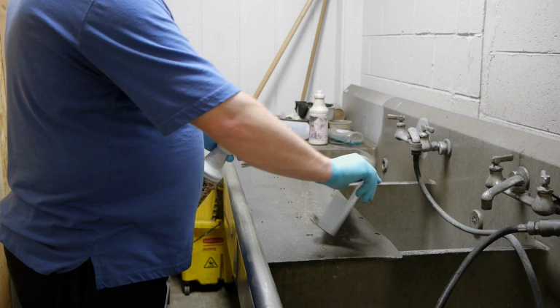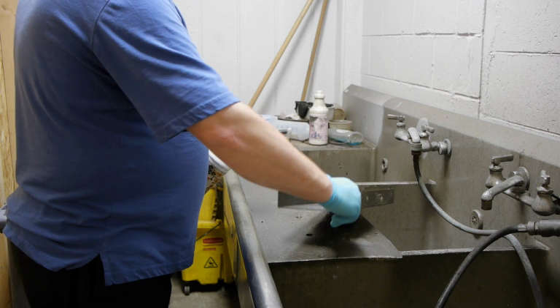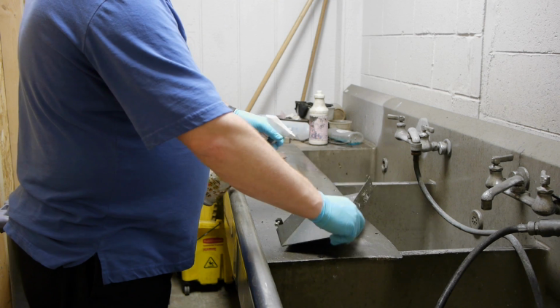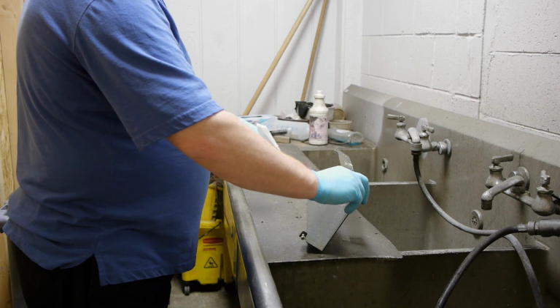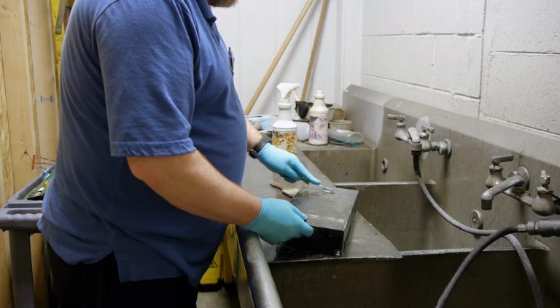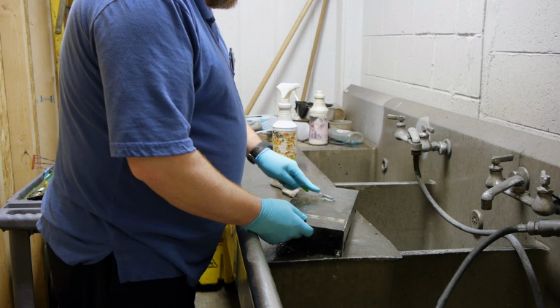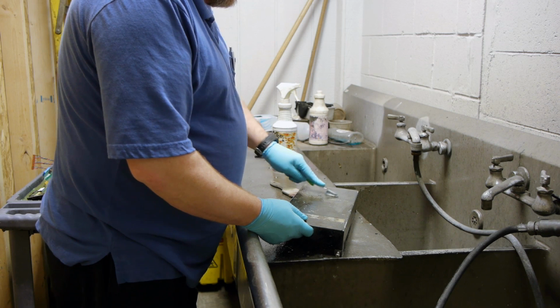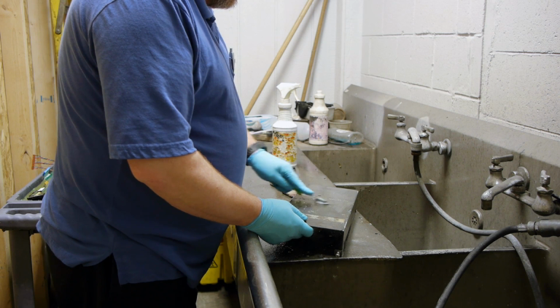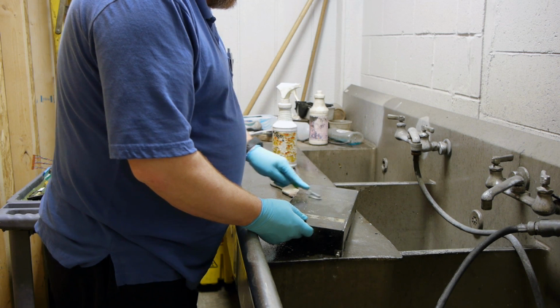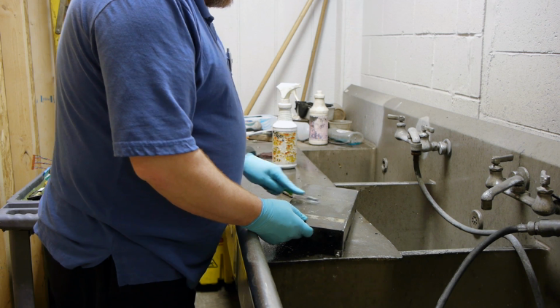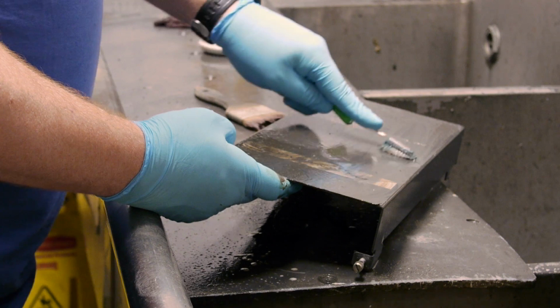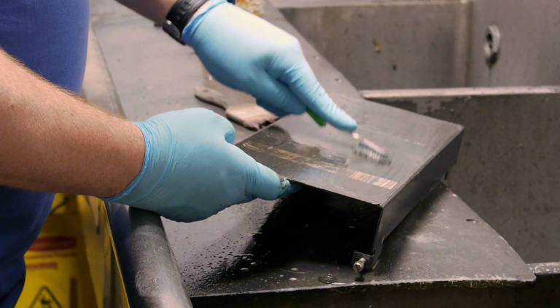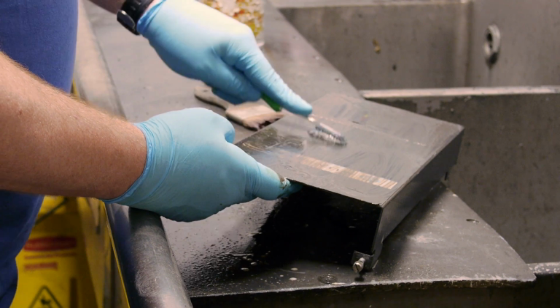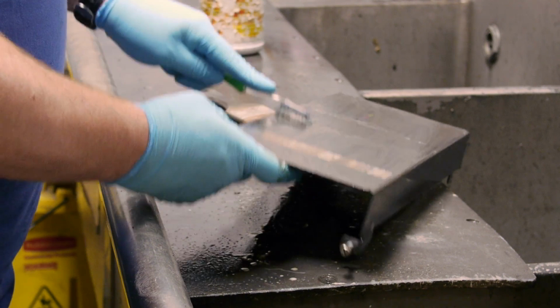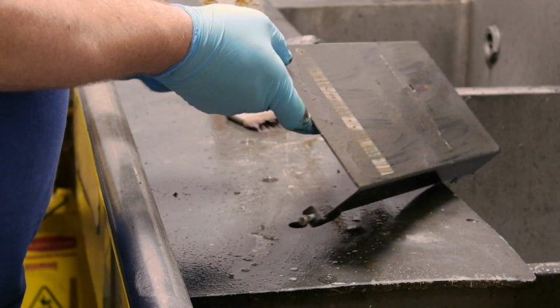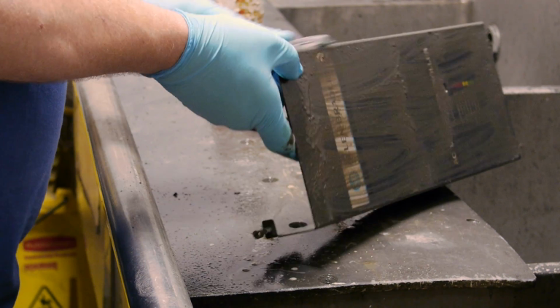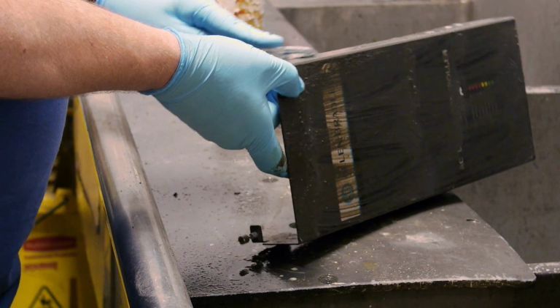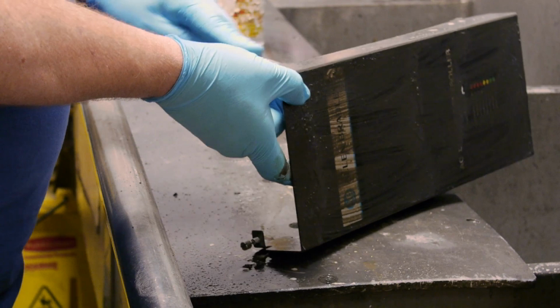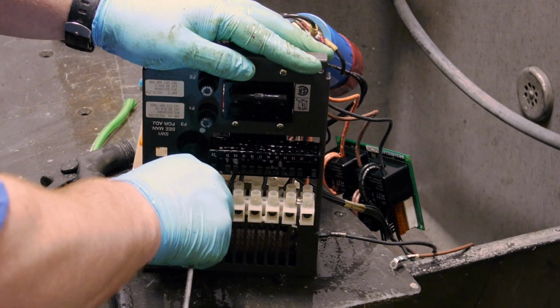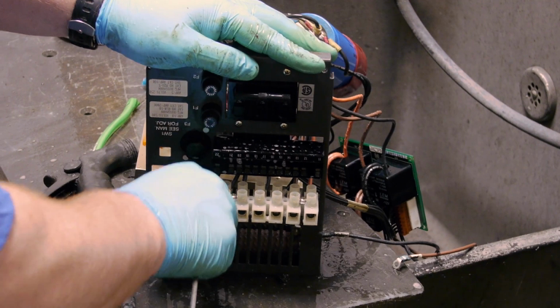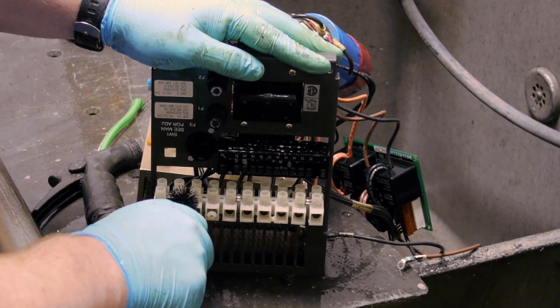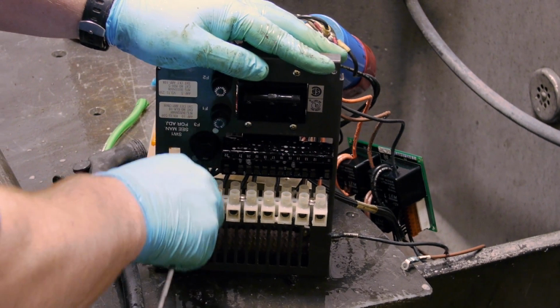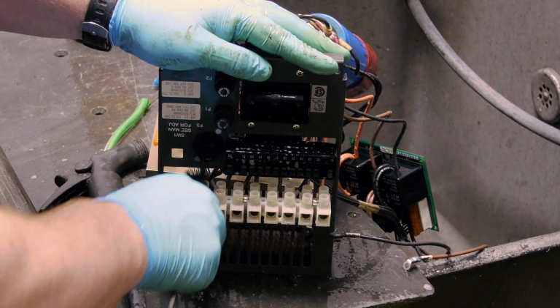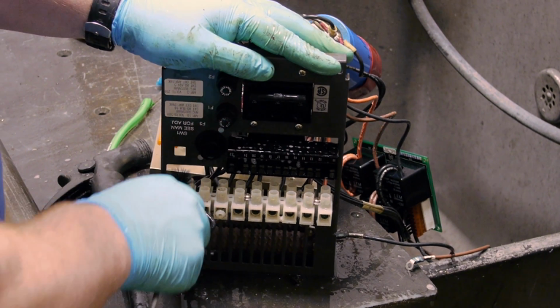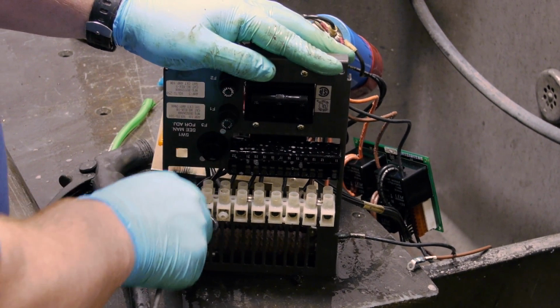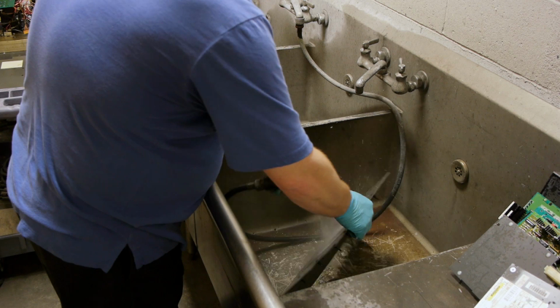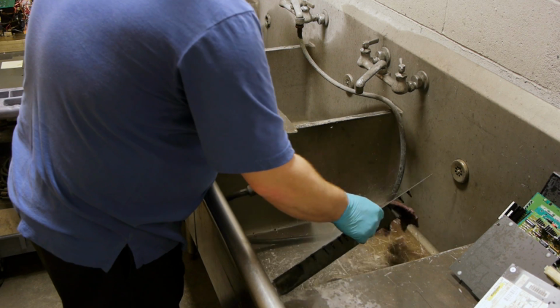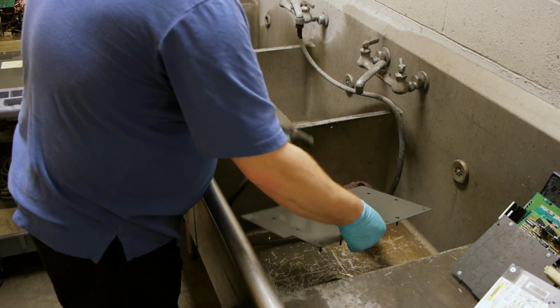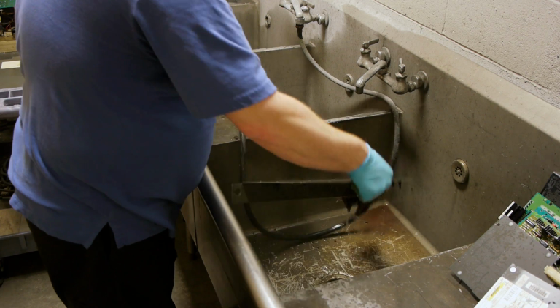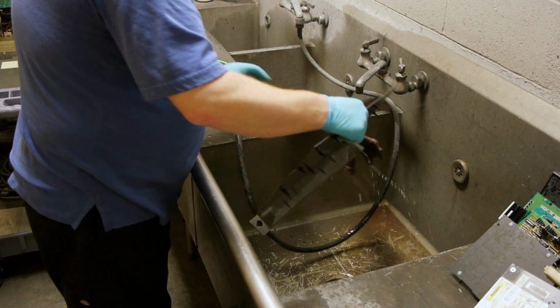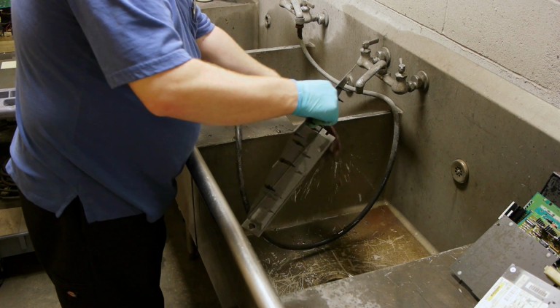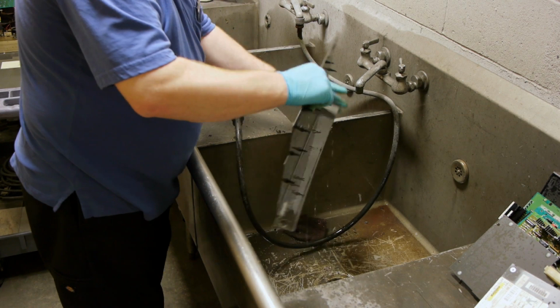During the washing process, we visually inspect all components of the drive for any physical or heat-related damage so that we can give those areas special attention to check for any possible damage.